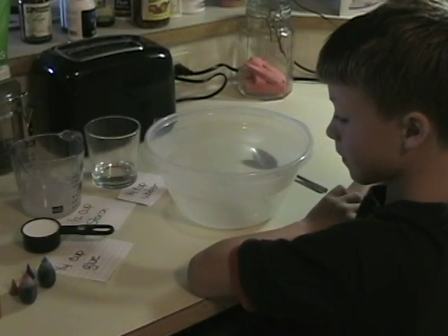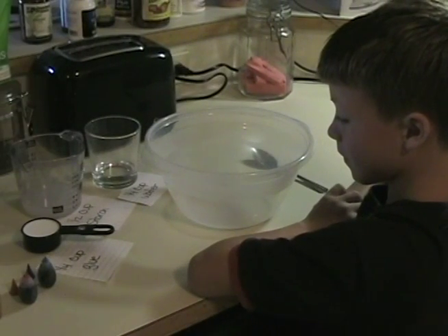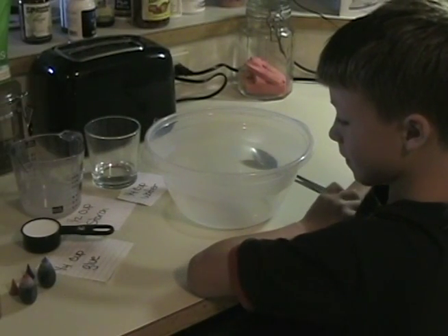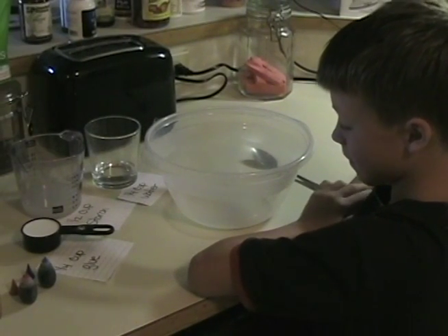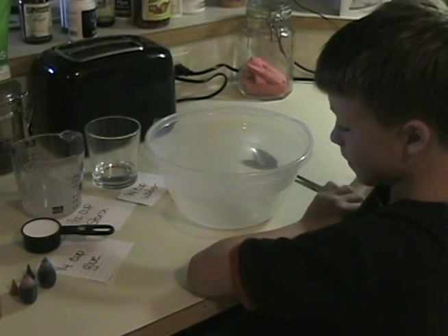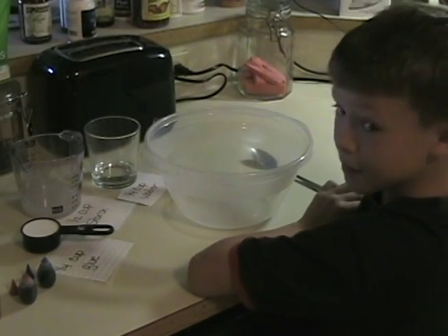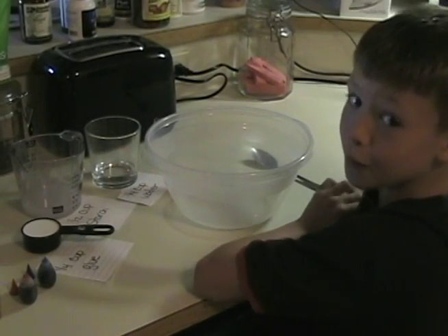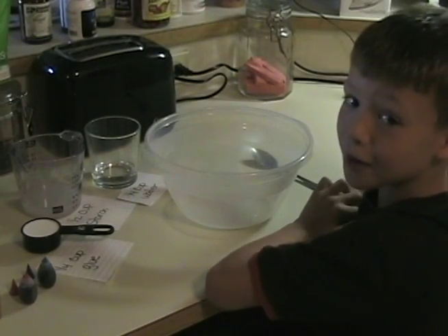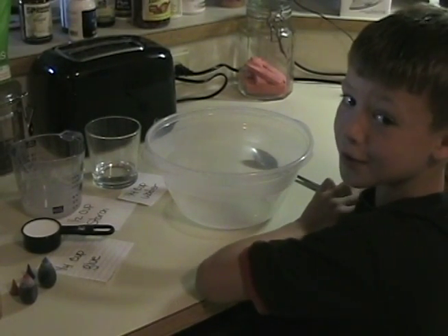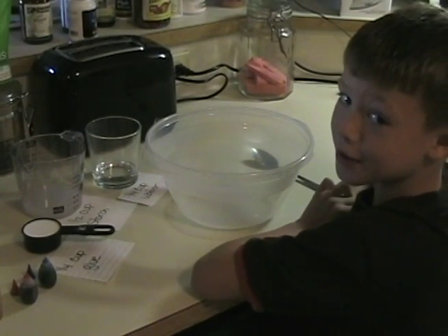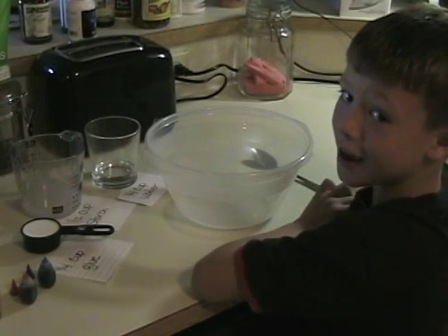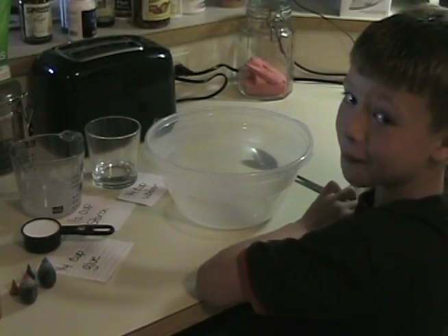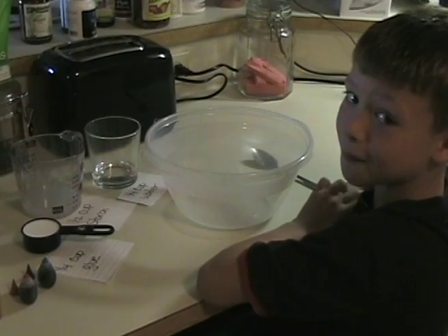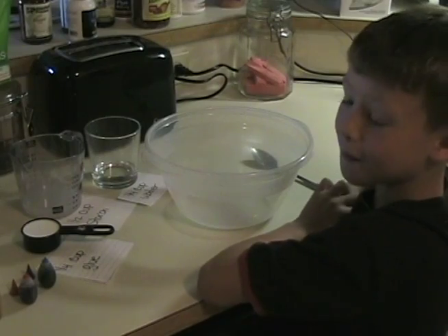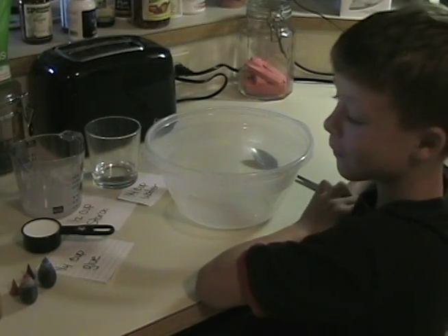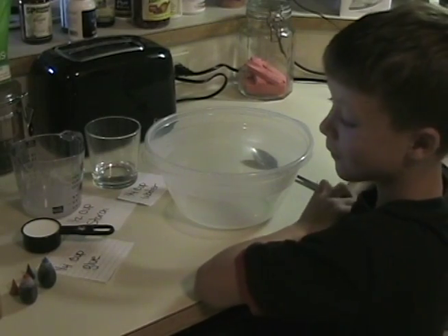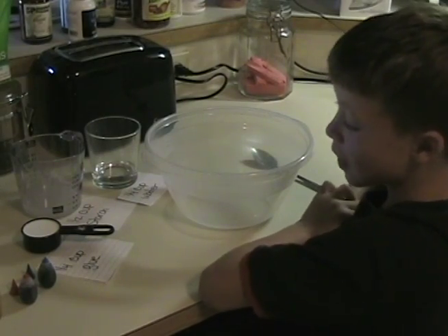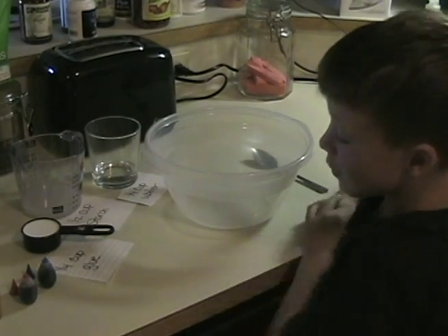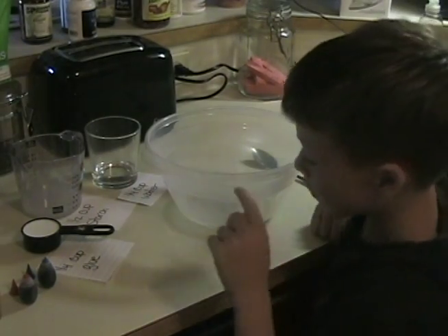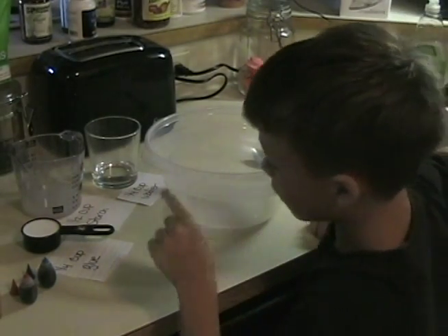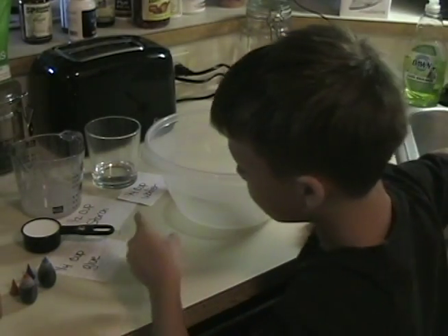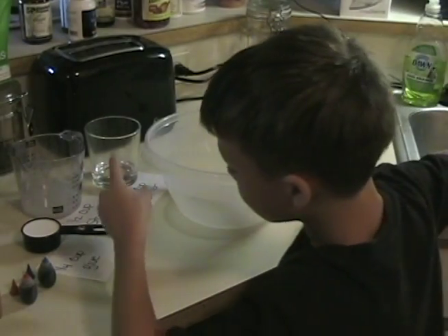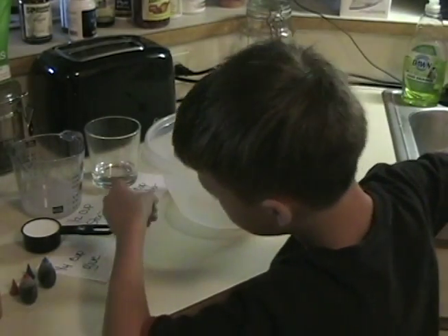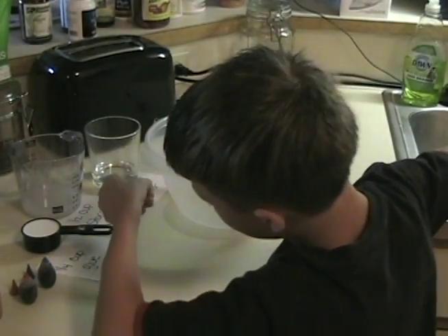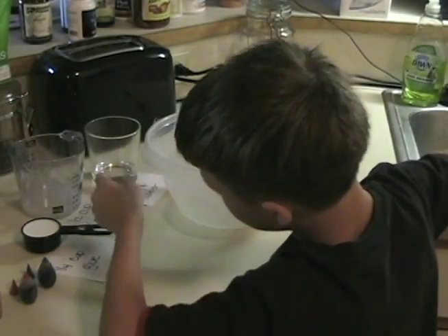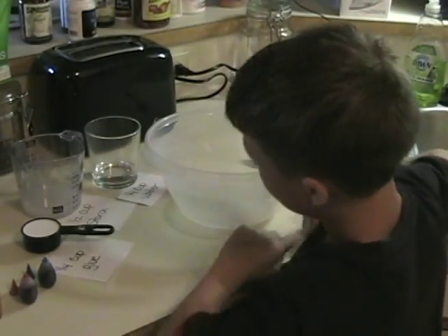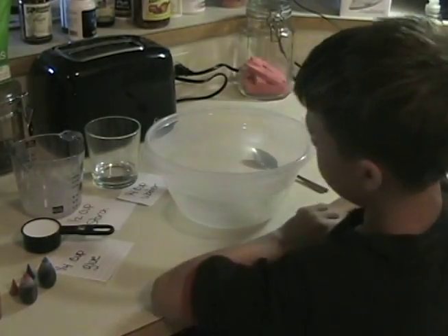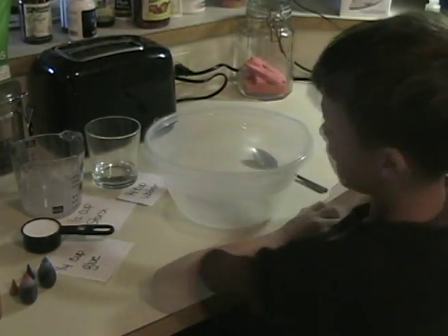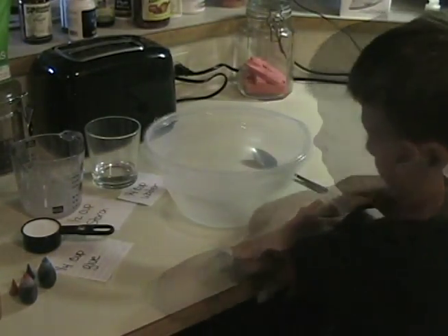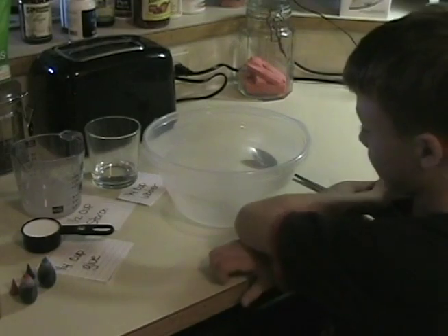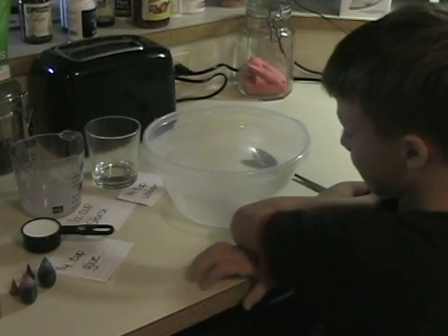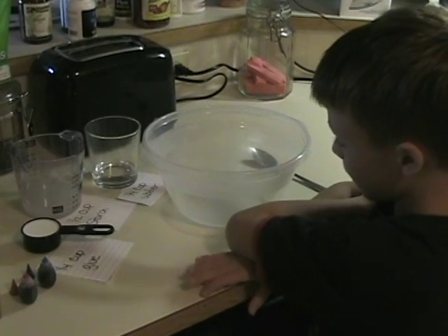Okay Skinny, what are we doing today? We're going to make some slime. How are we going to make slime? With some glue, some starch, and some water. Okay, what do we do first?